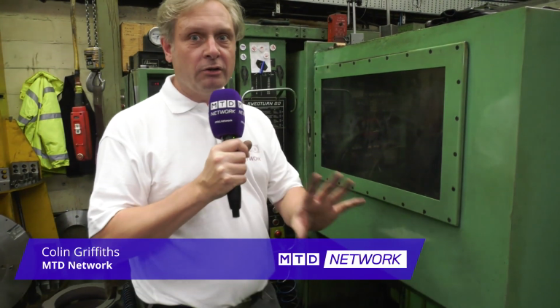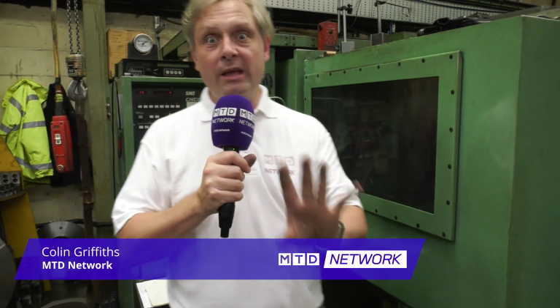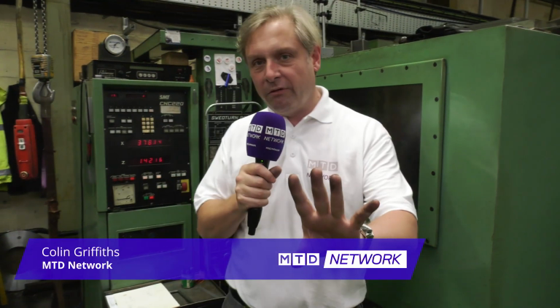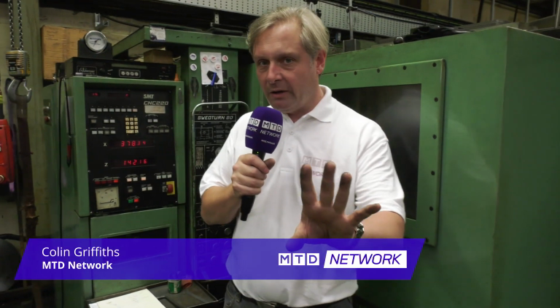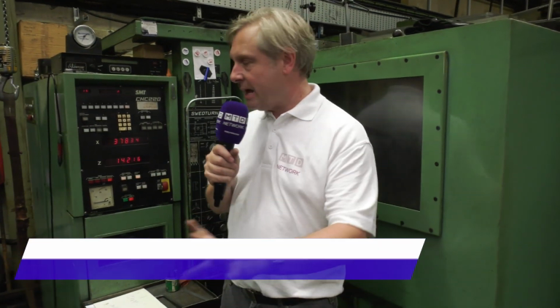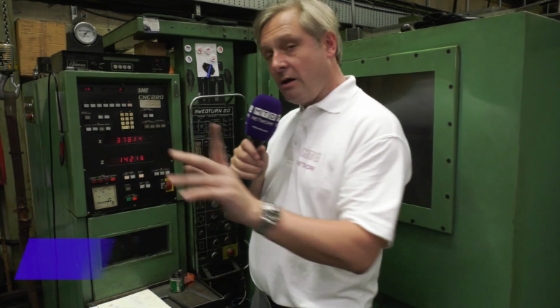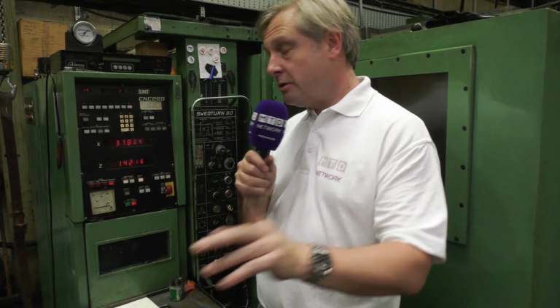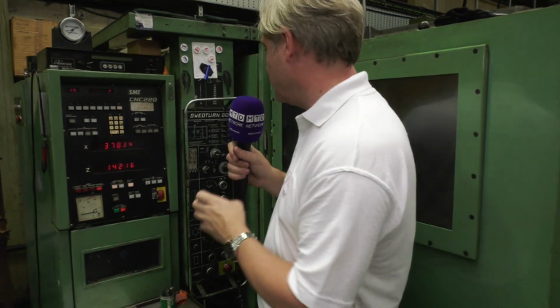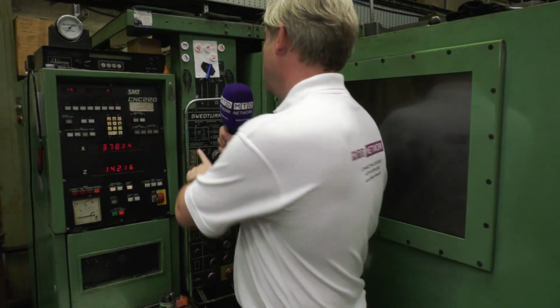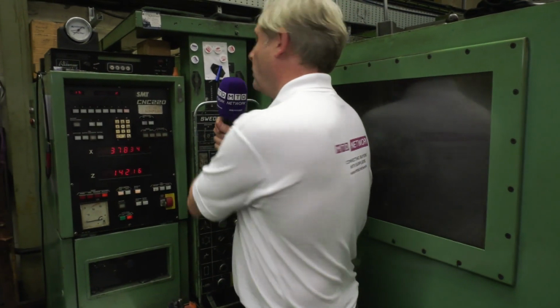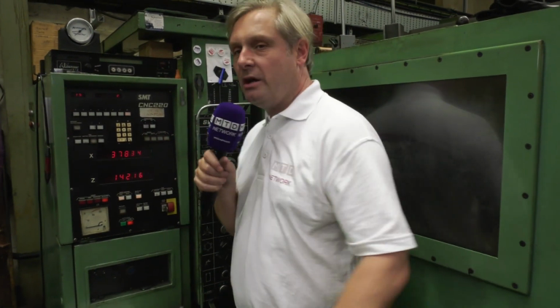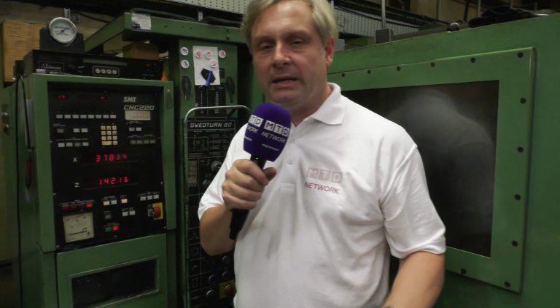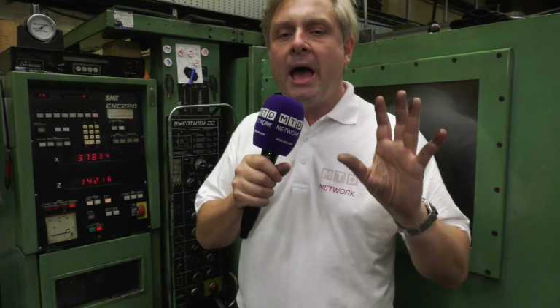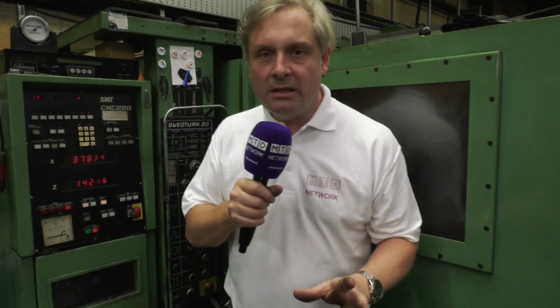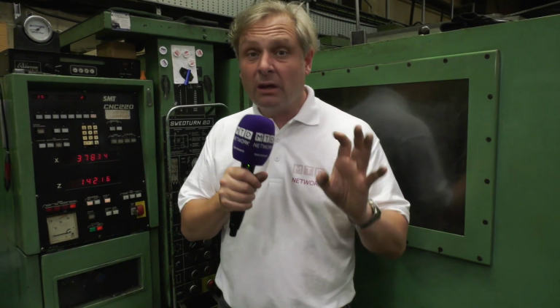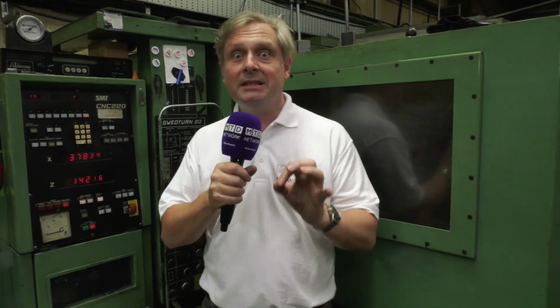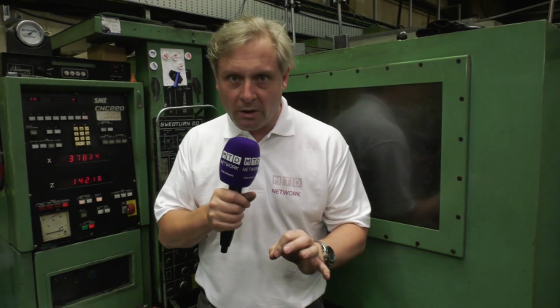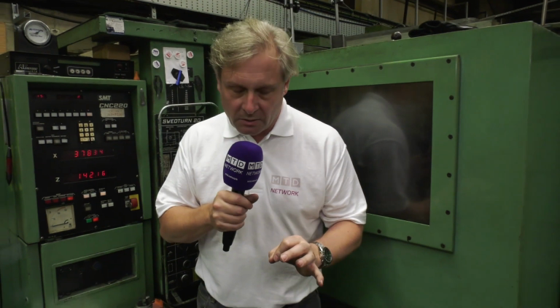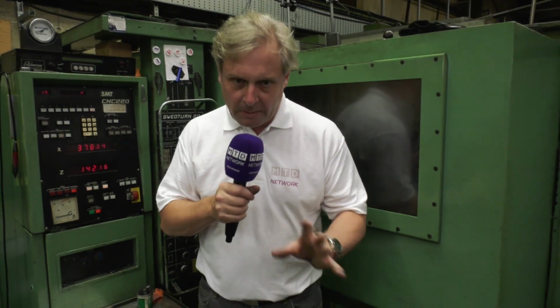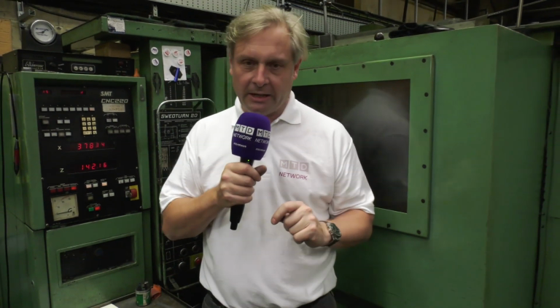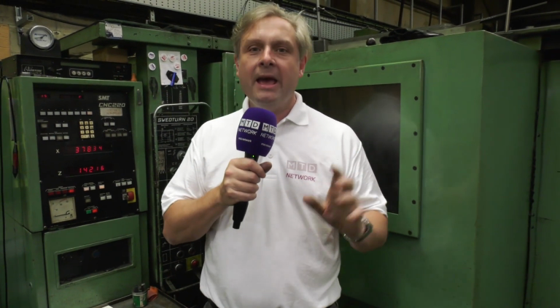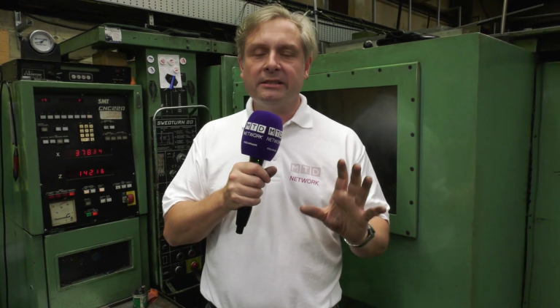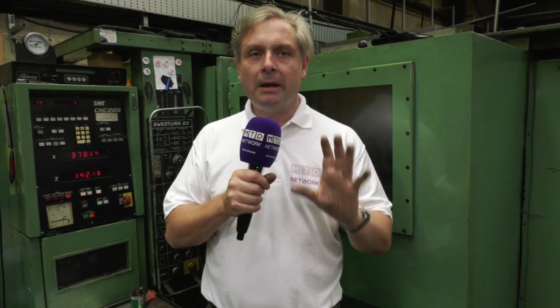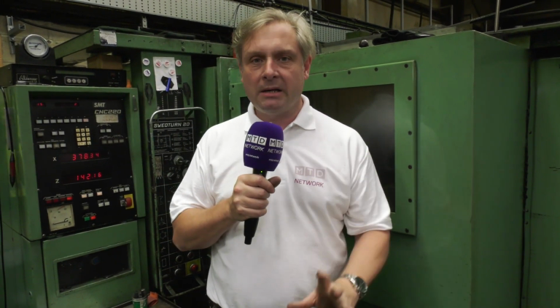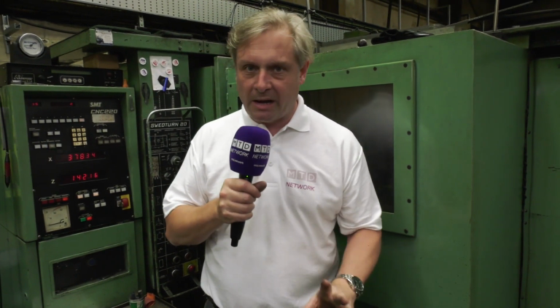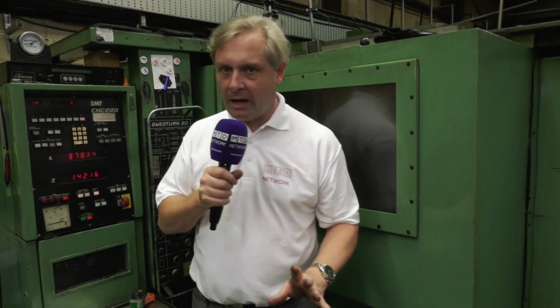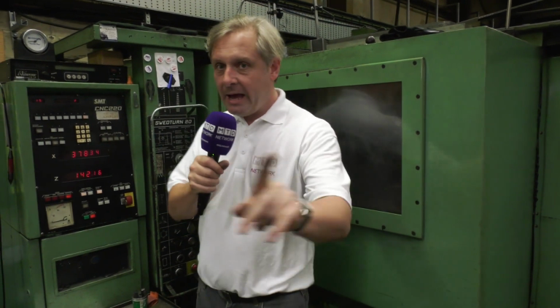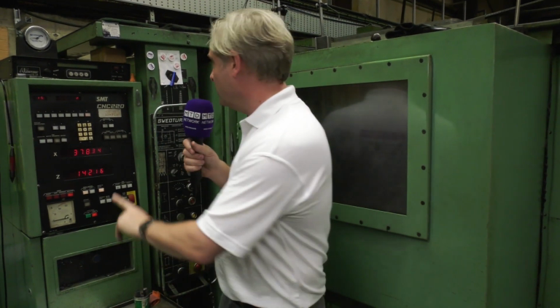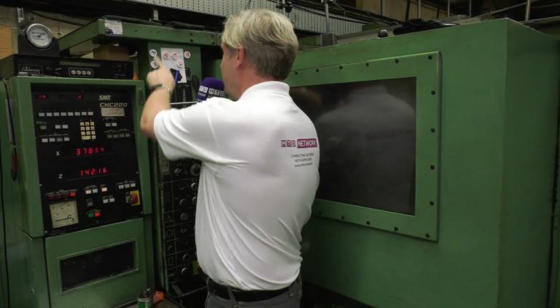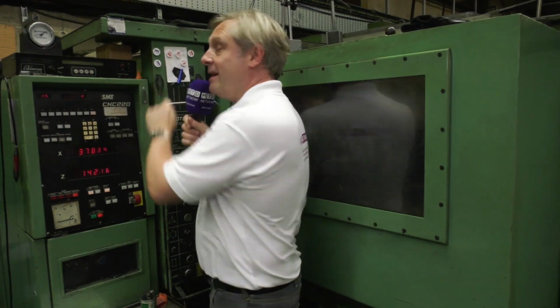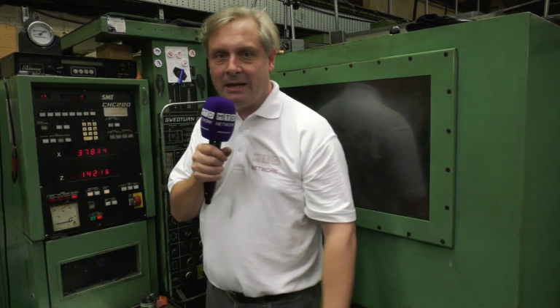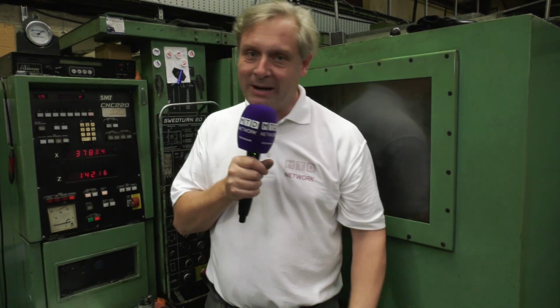I'm going to do three big reveals on this. Now, those of you guys who know the machine, a SWED Turn 20 — as the engineer said (I can't use the exact words because we like to be politically correct) — it takes massive, massive cuts. And also good to see MTD have already been here.